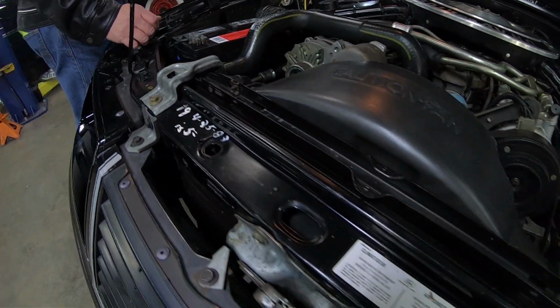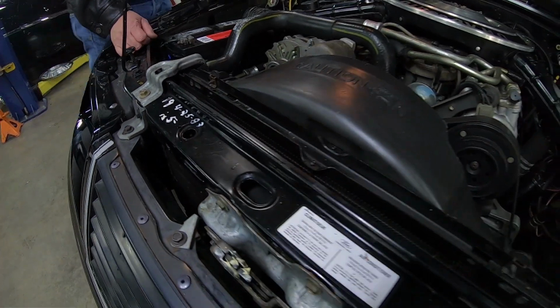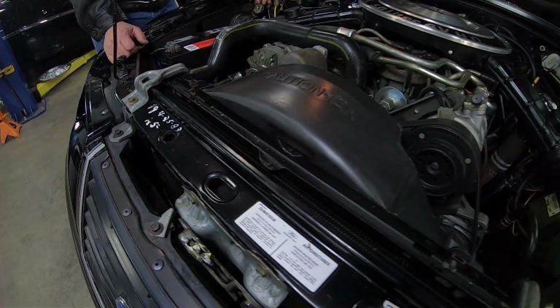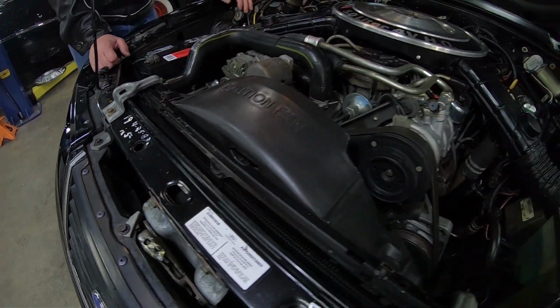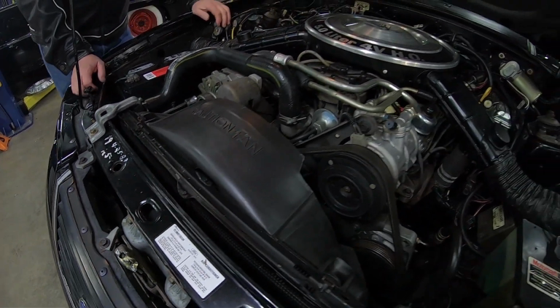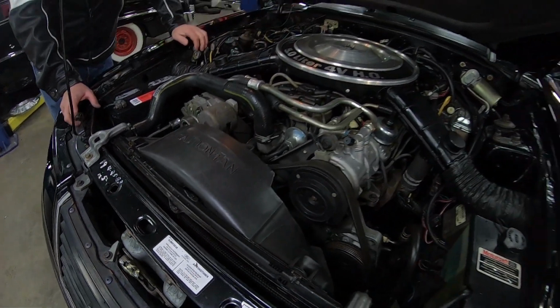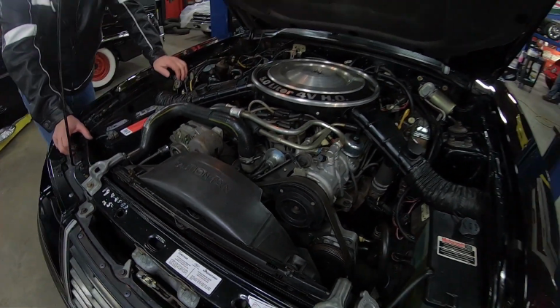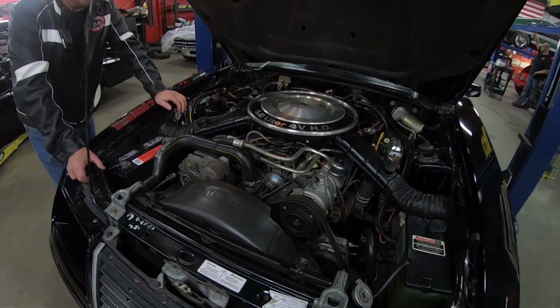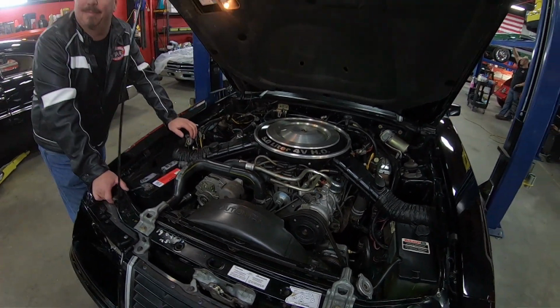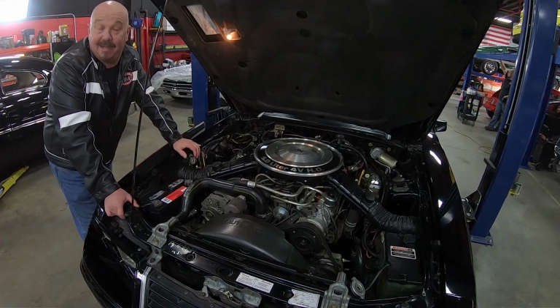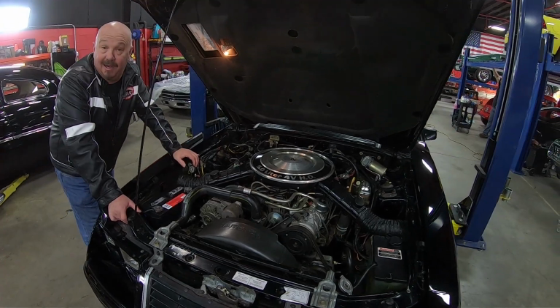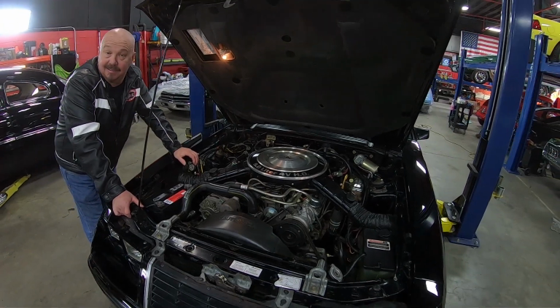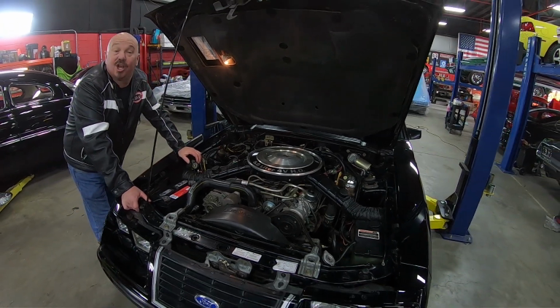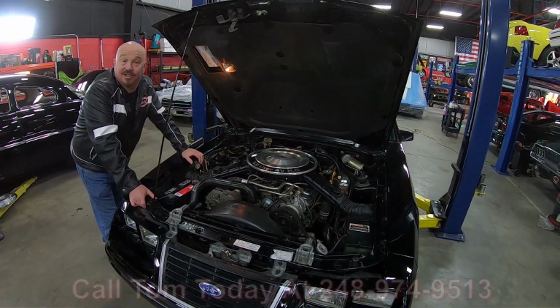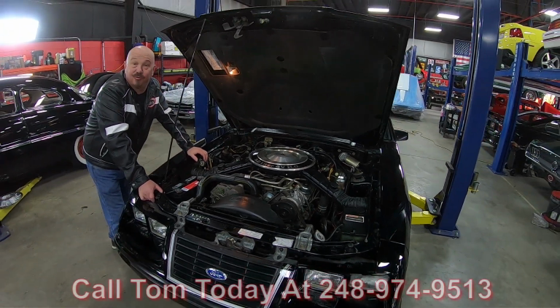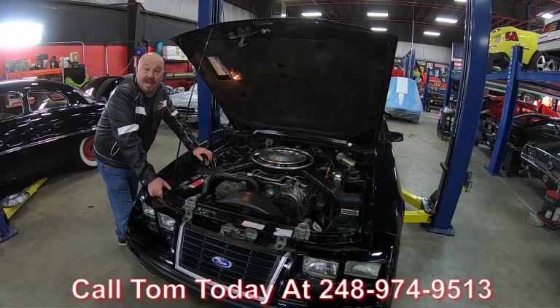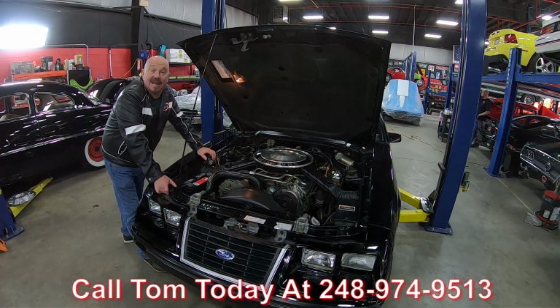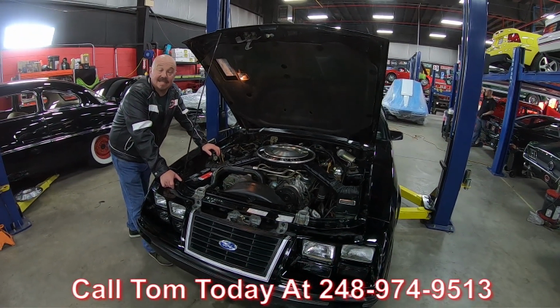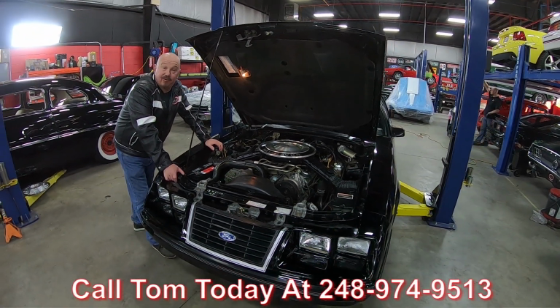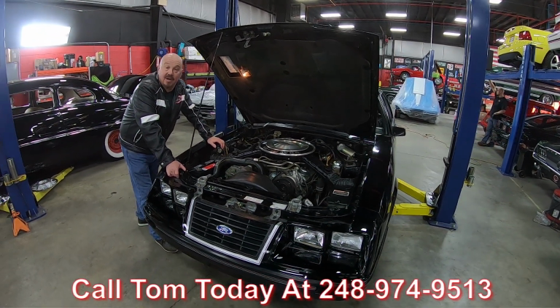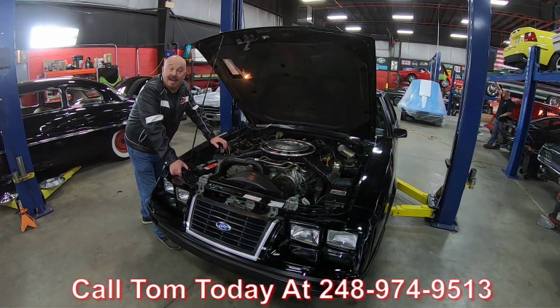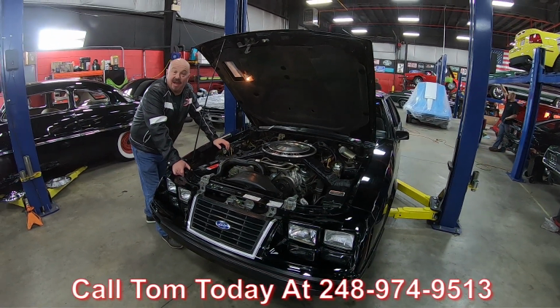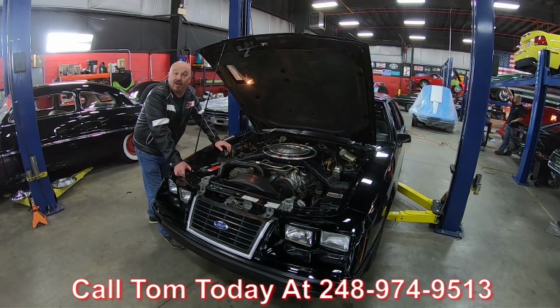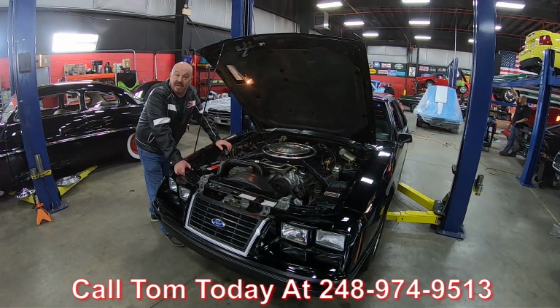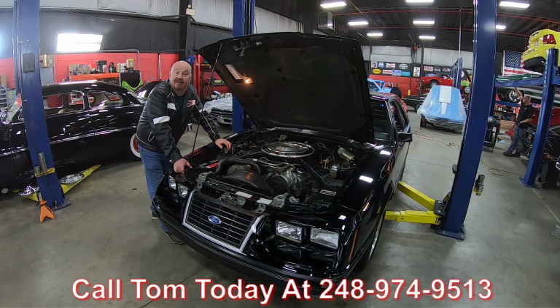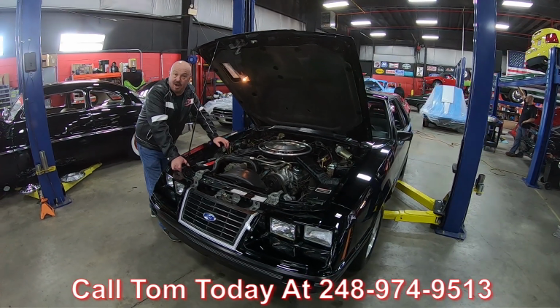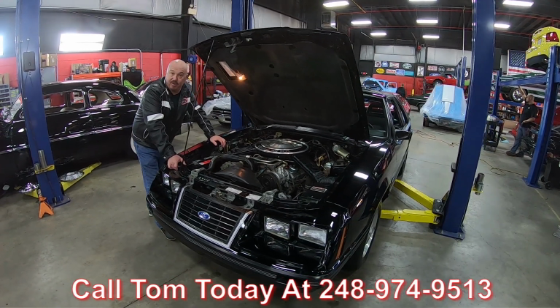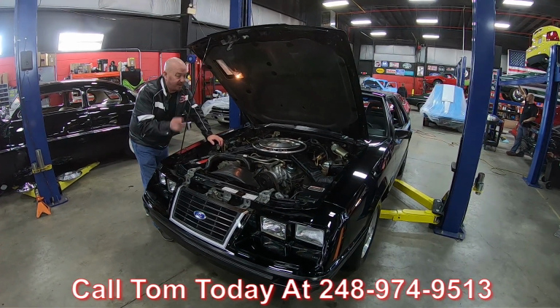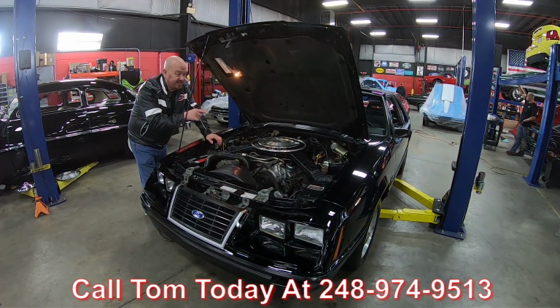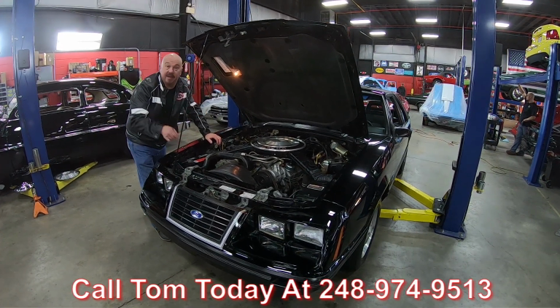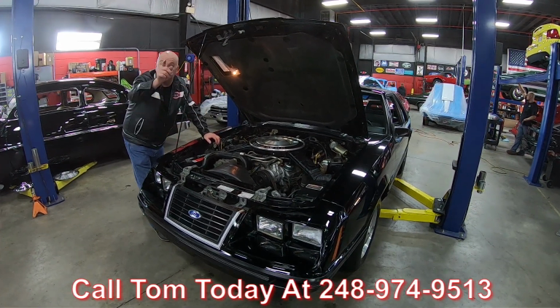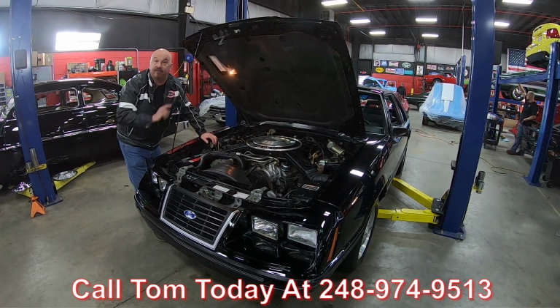She's an 83 with T-tops and she's a black car. Call us at 248-974-9513 and let Vanguard Motor Sales park this dream in your driveway.